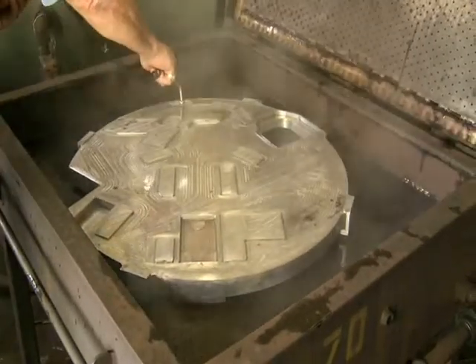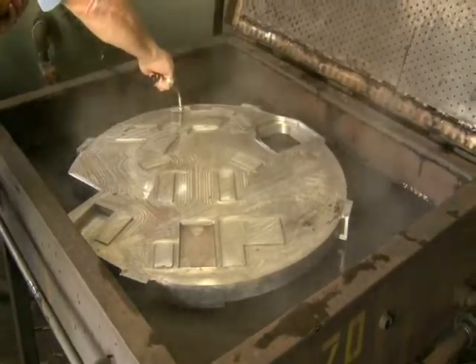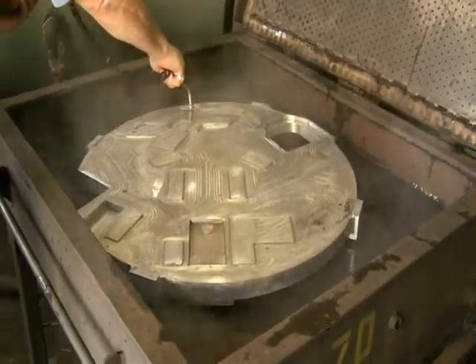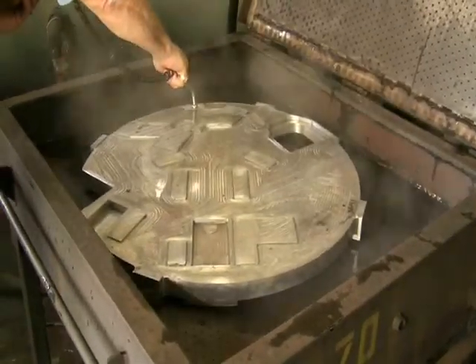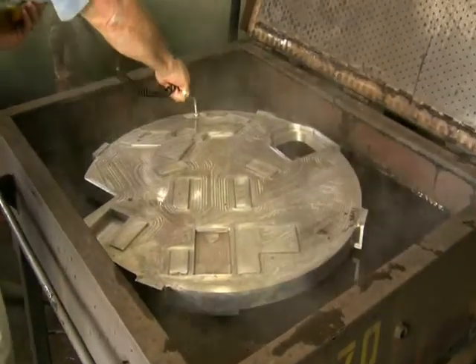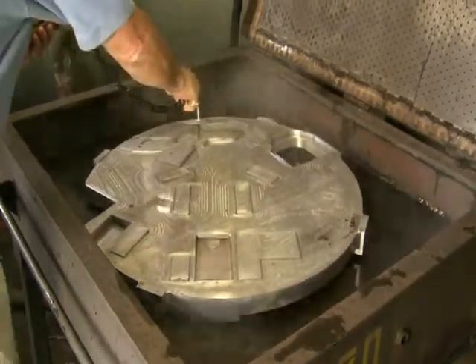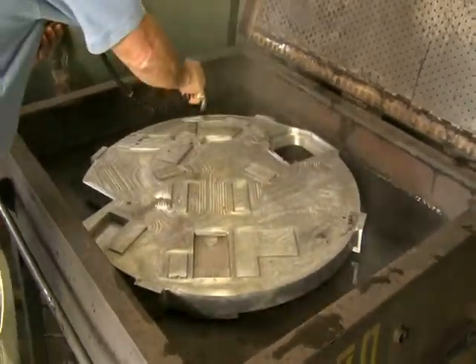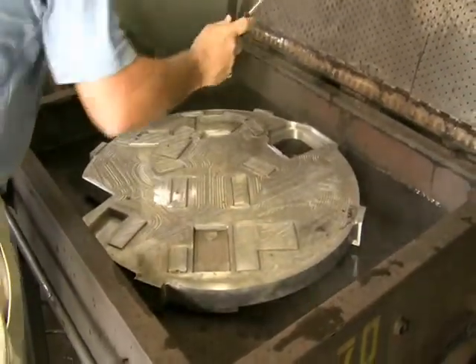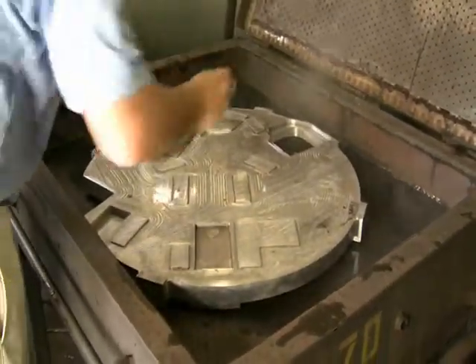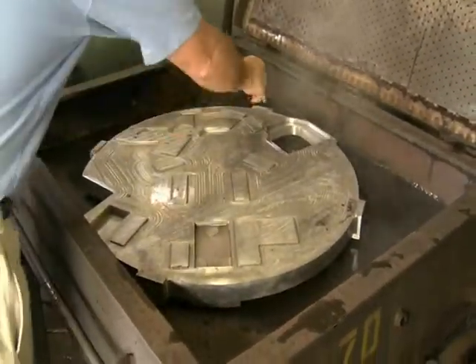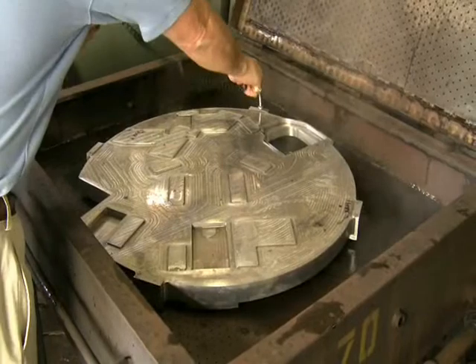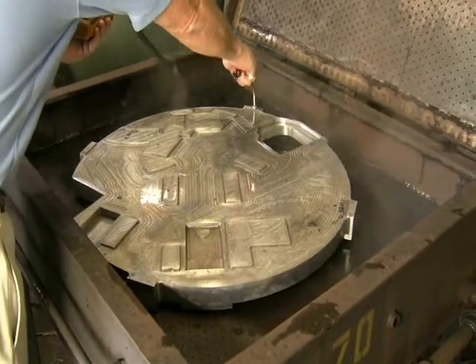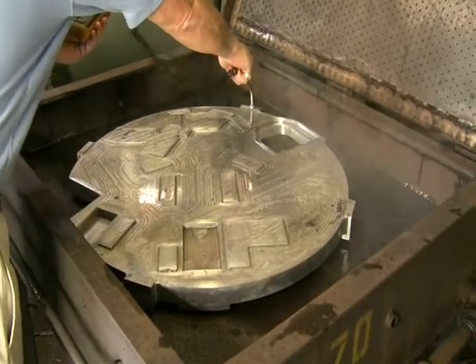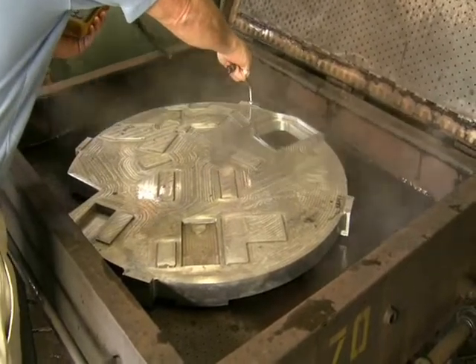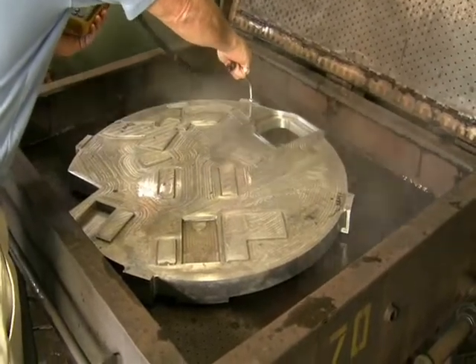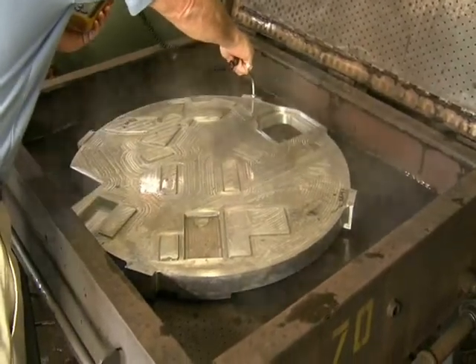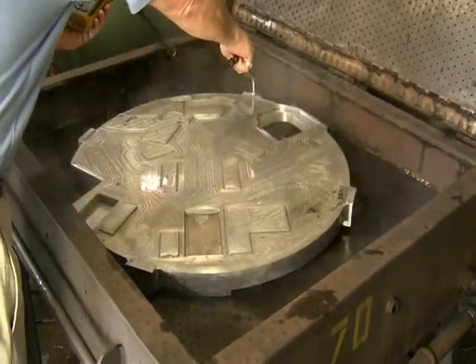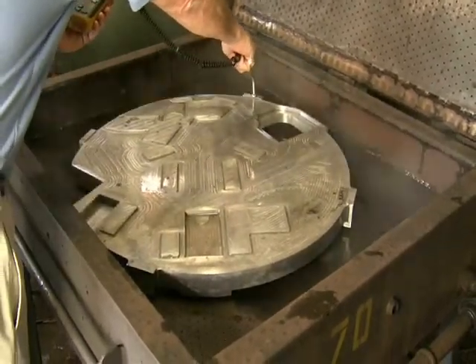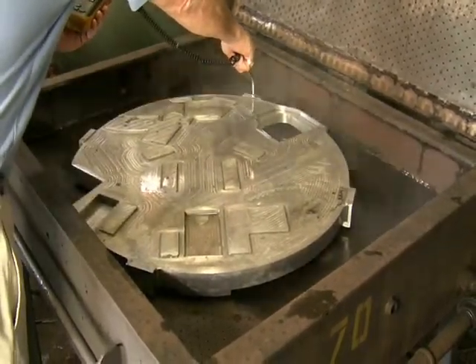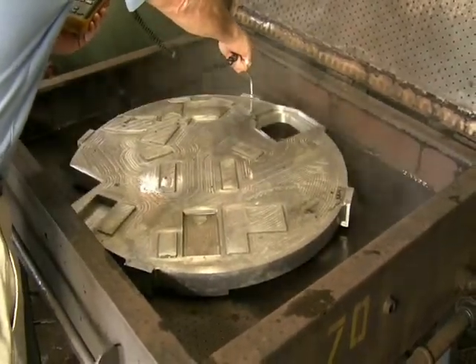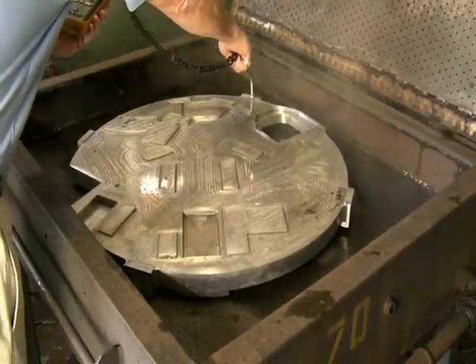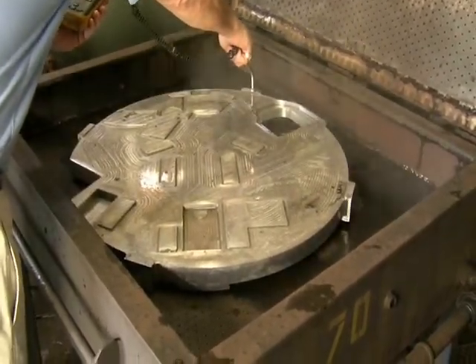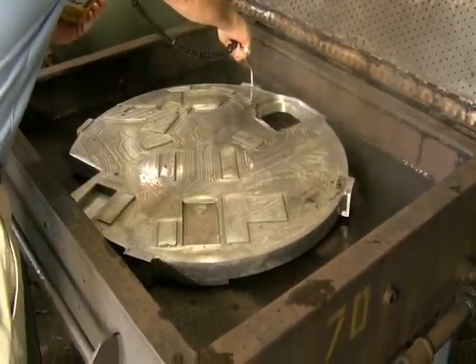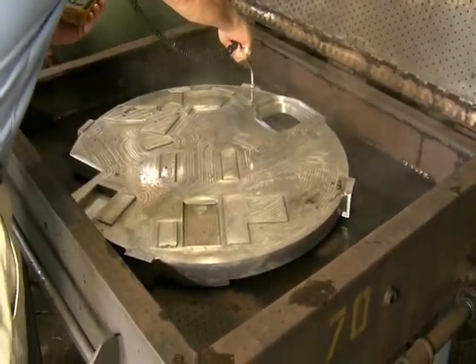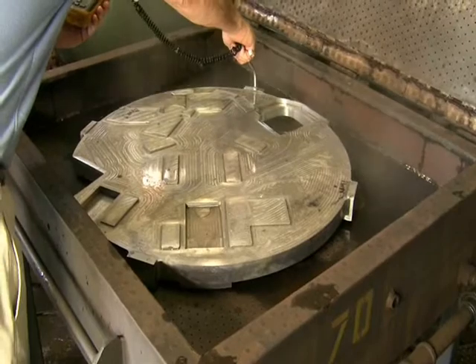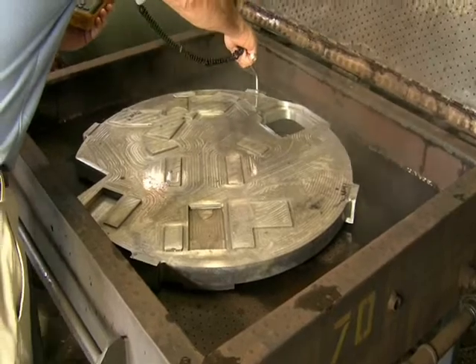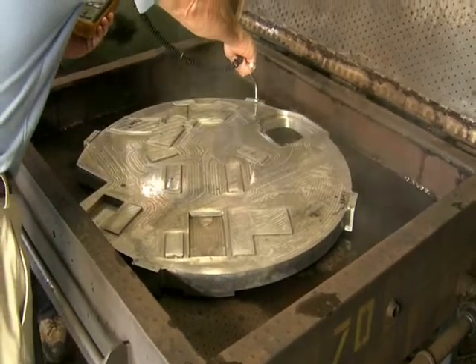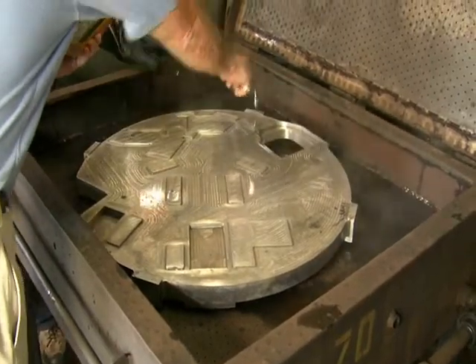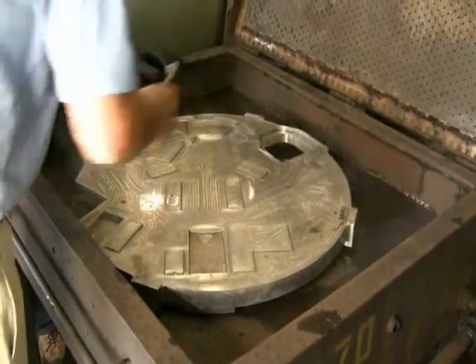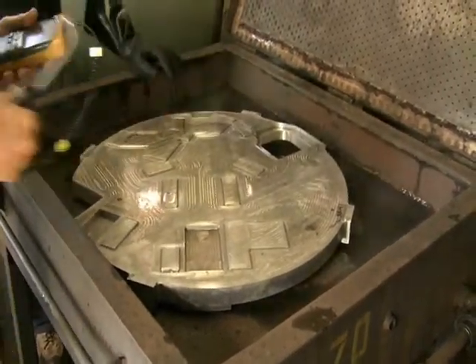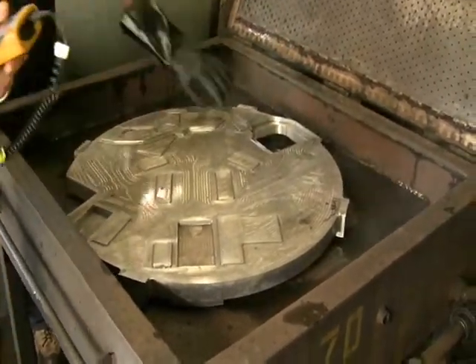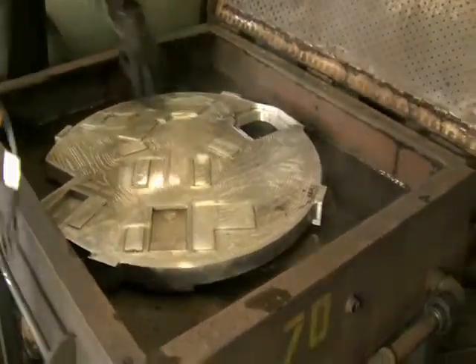Here the temperature of the part is being measured to ensure that the proper temperature has been reached and that the temperature is uniform throughout the part.